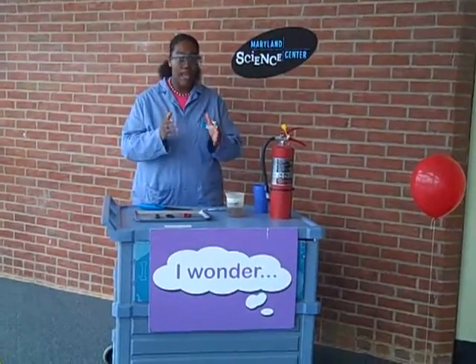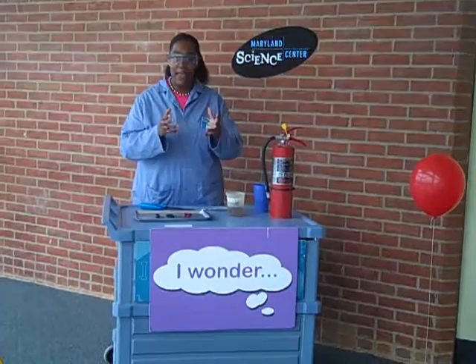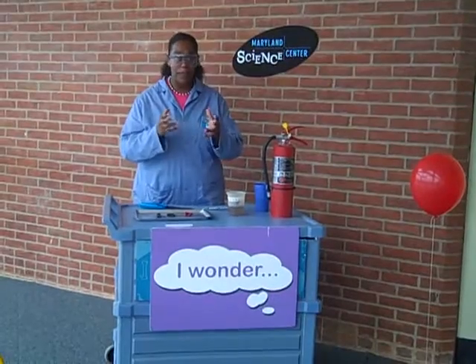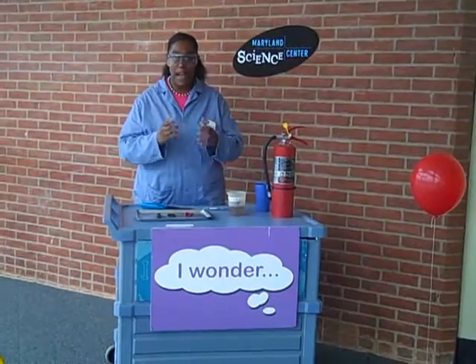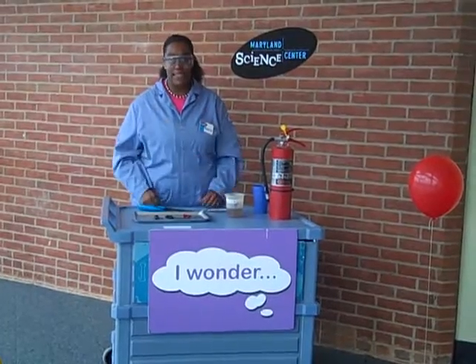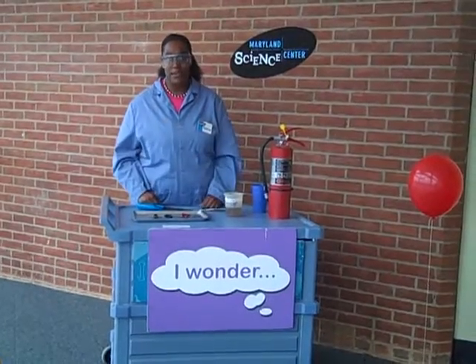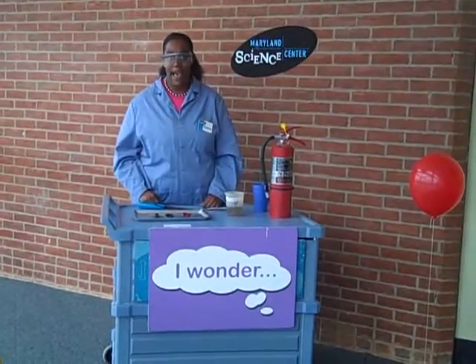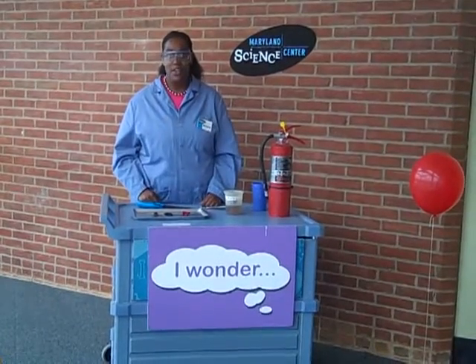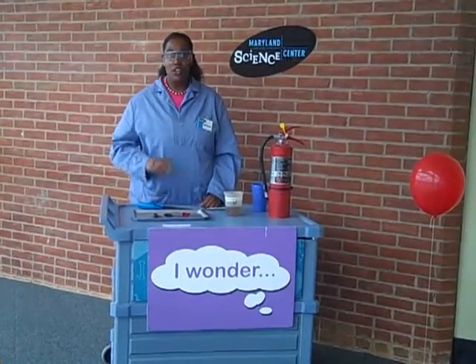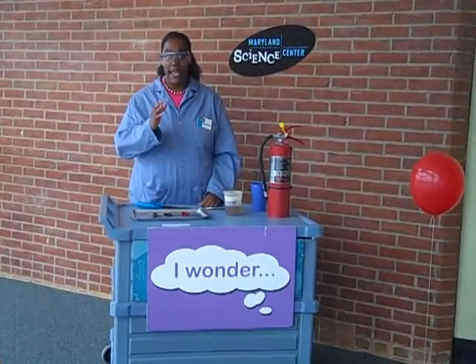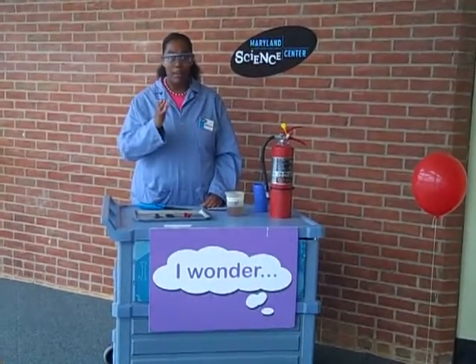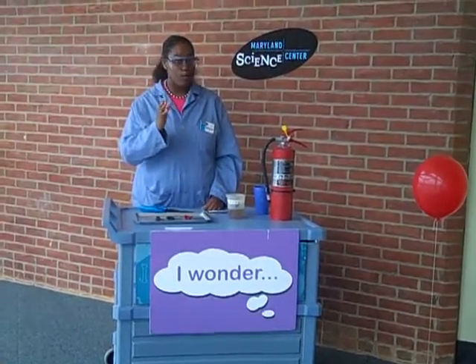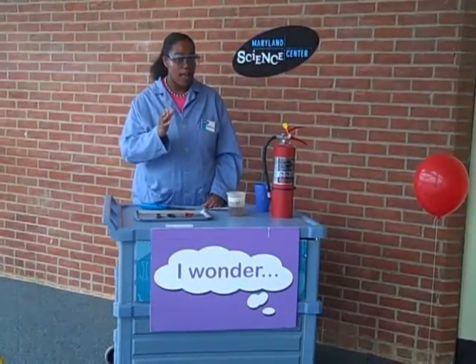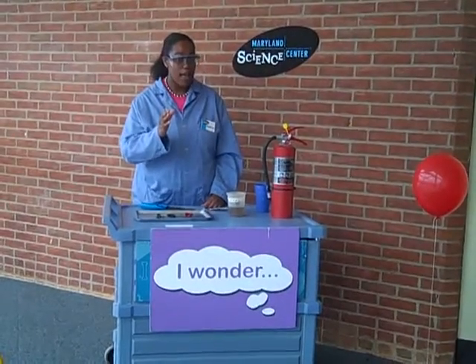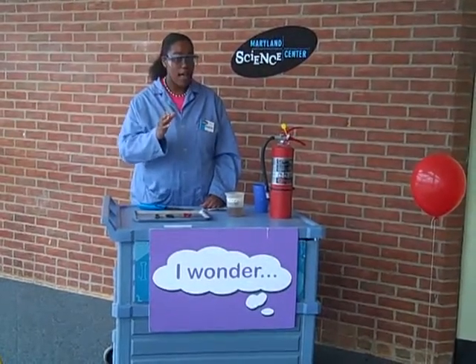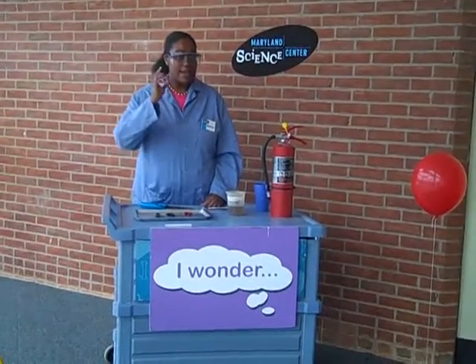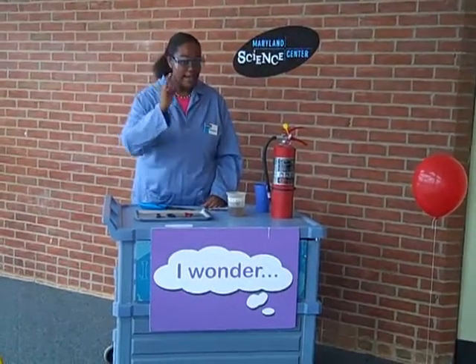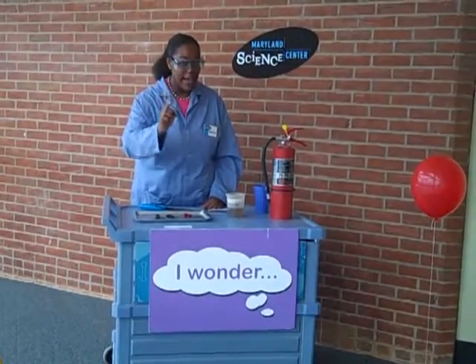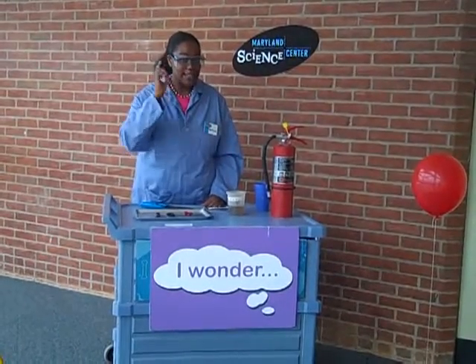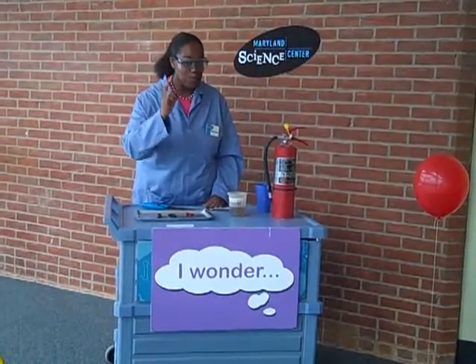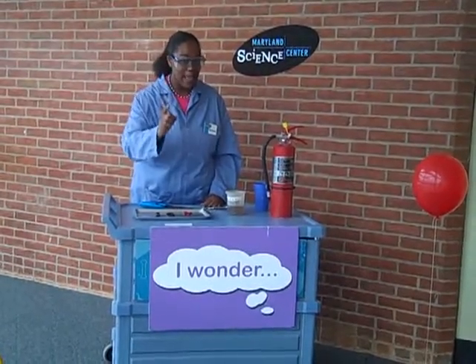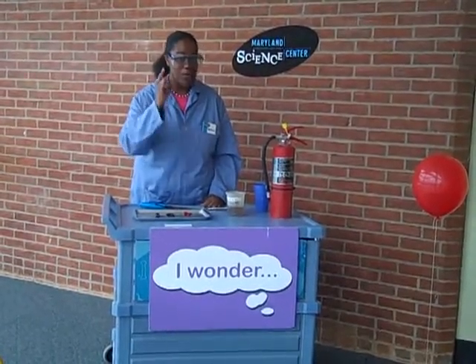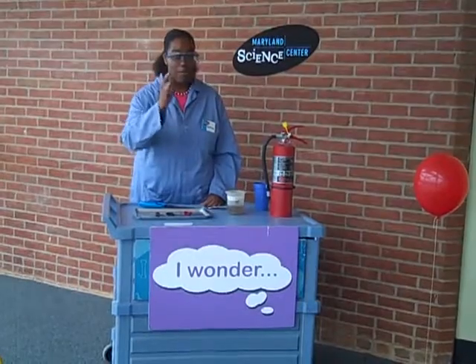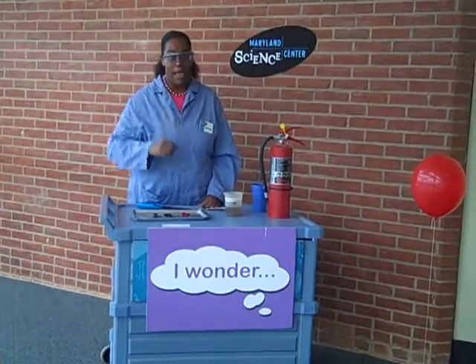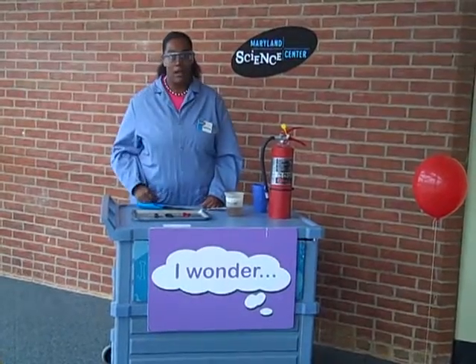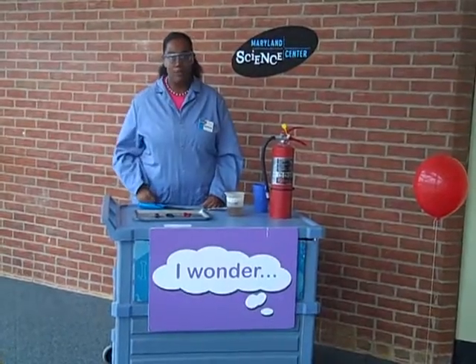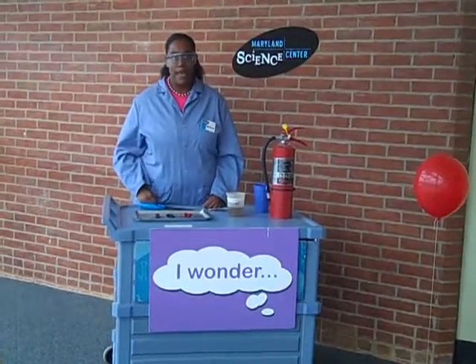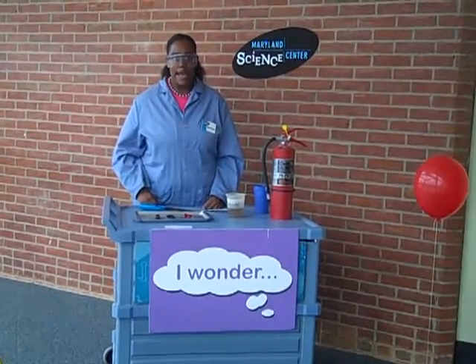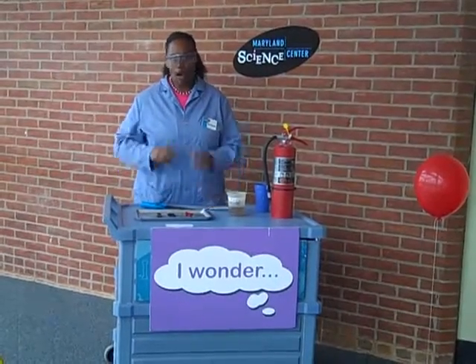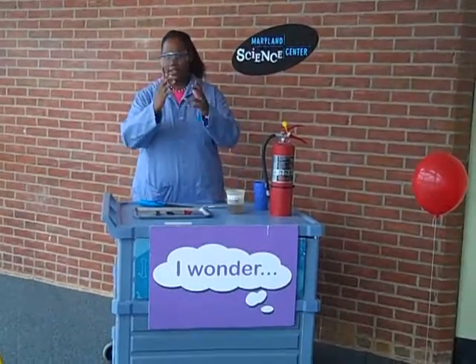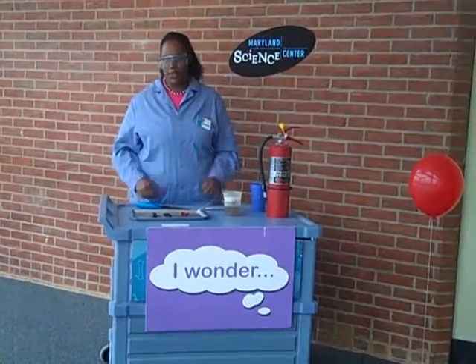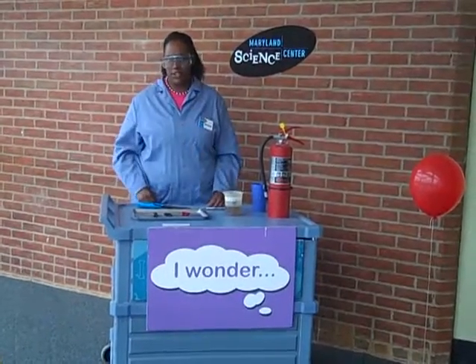You will not be able to find these things in your house. So remember — not to play with fire at home. Now, on to the demonstration.